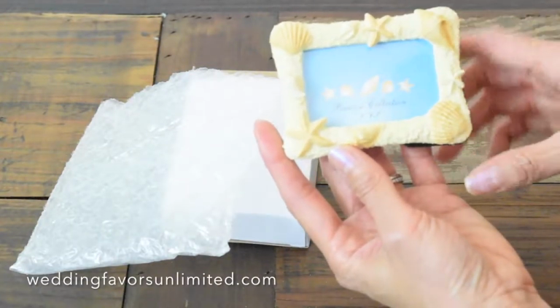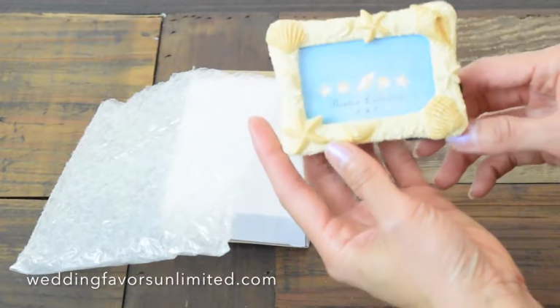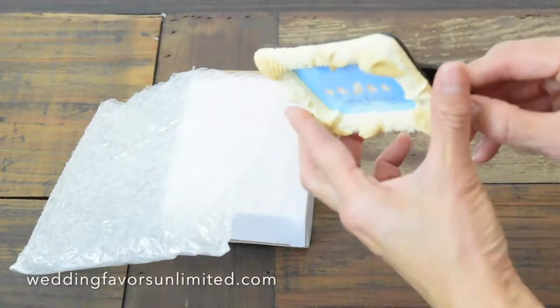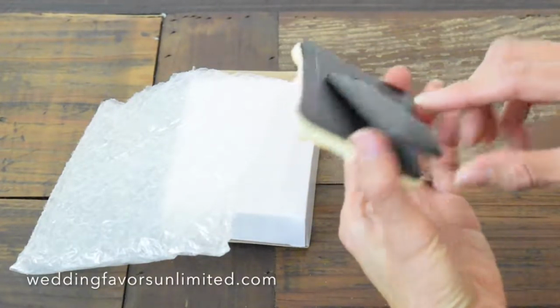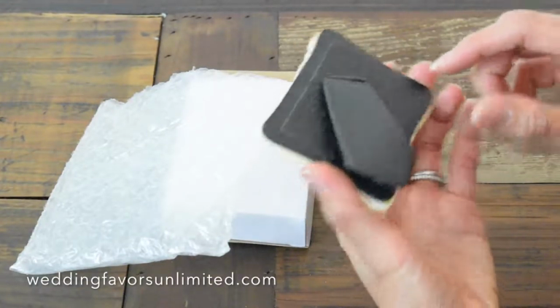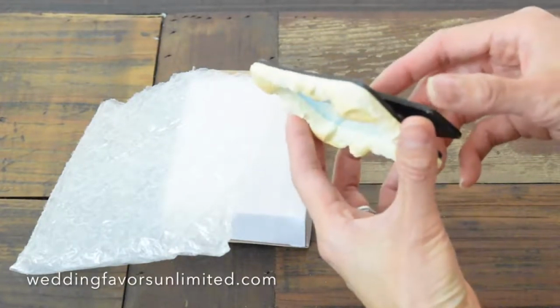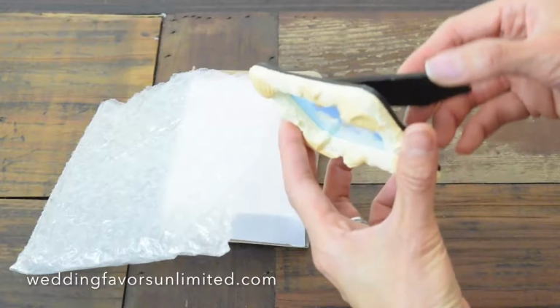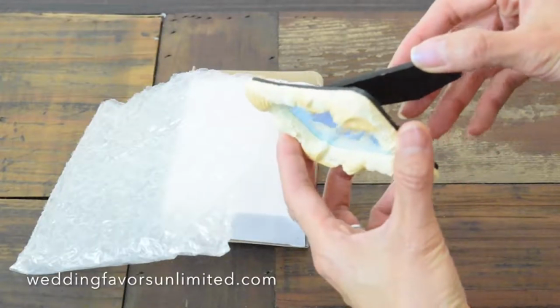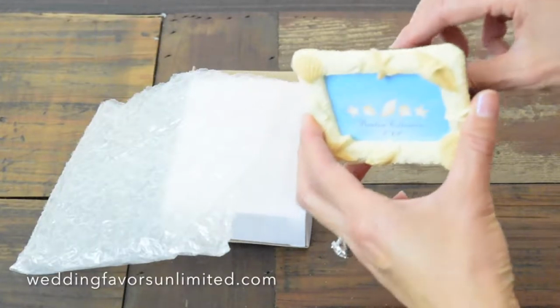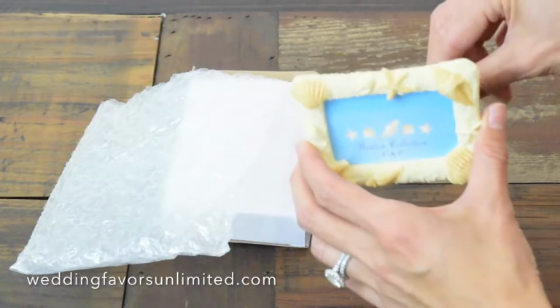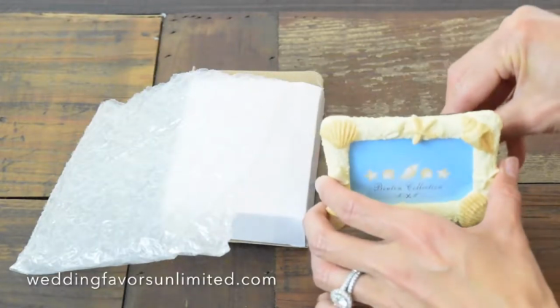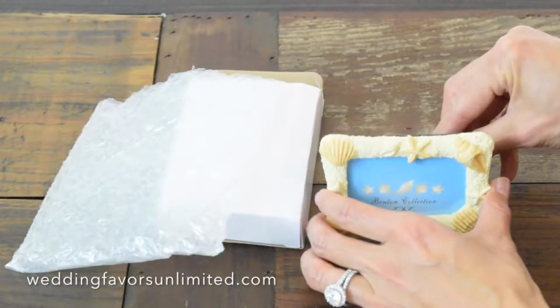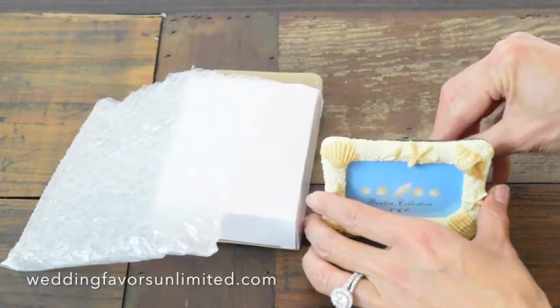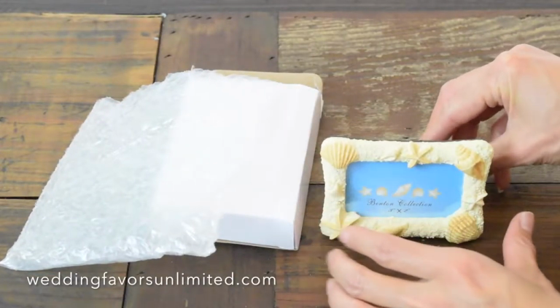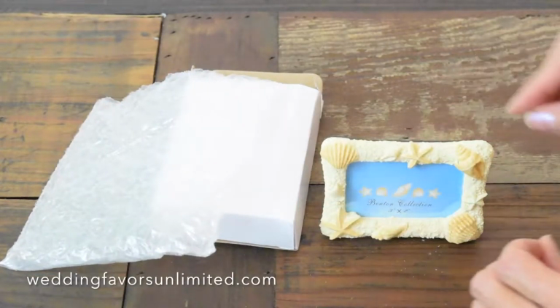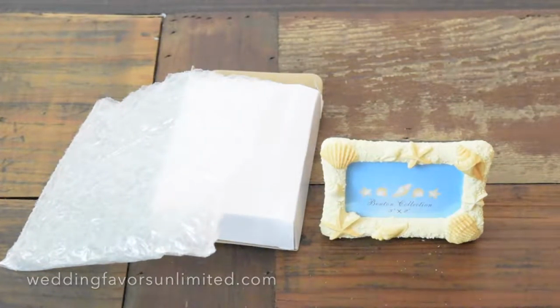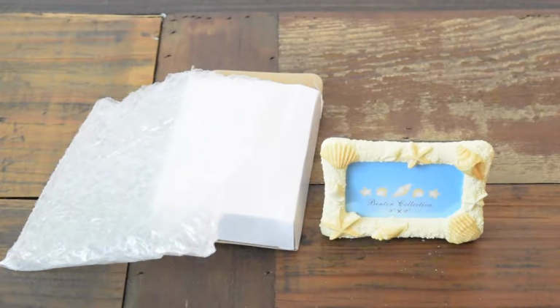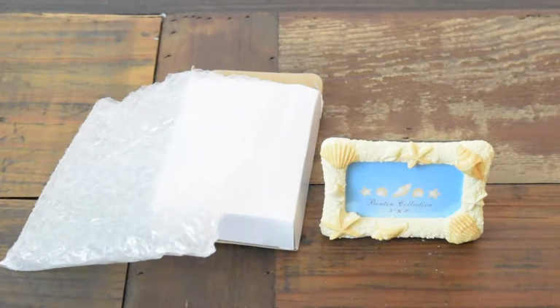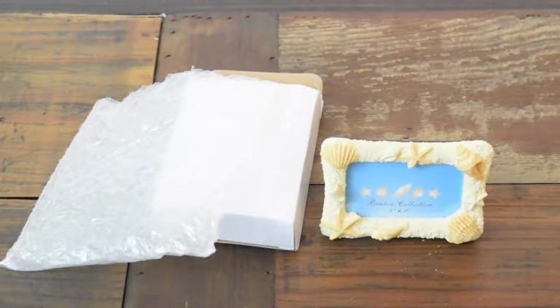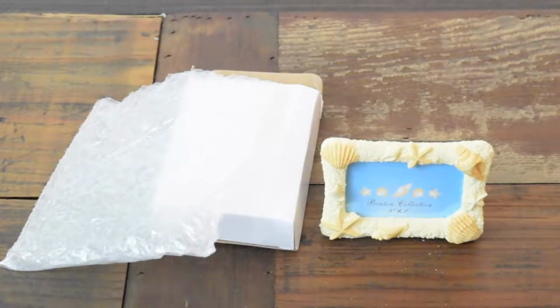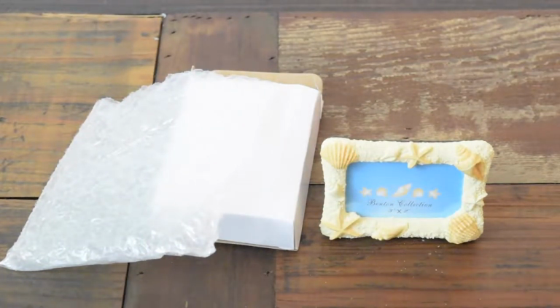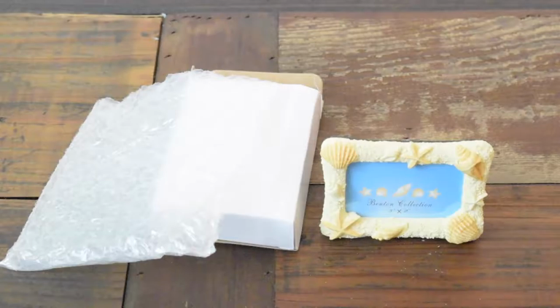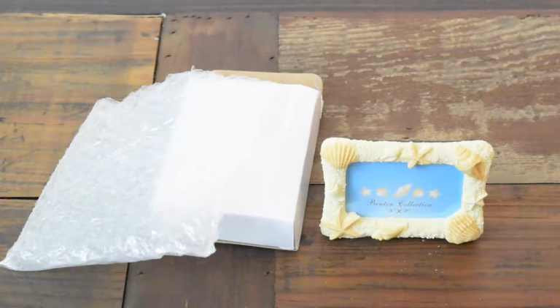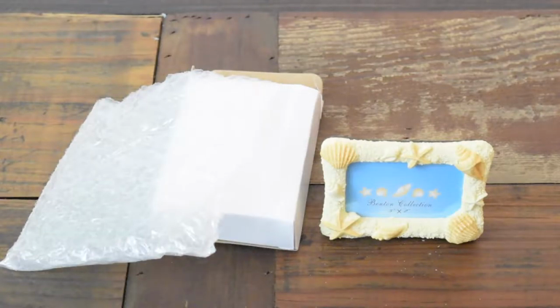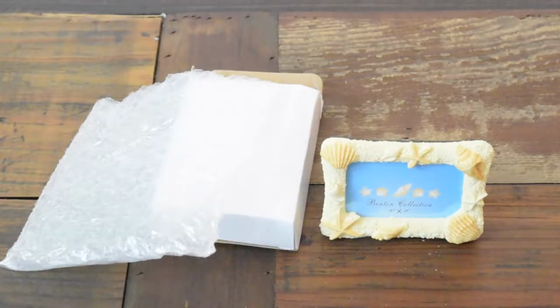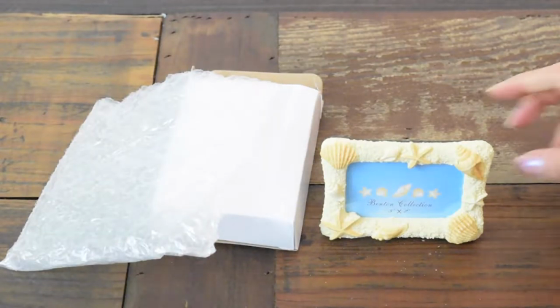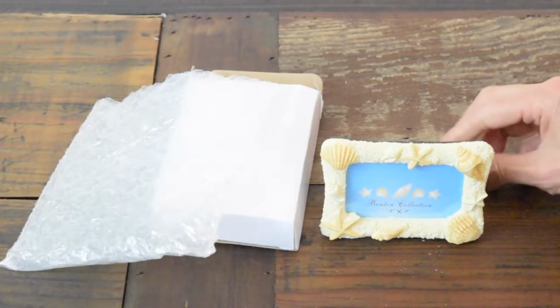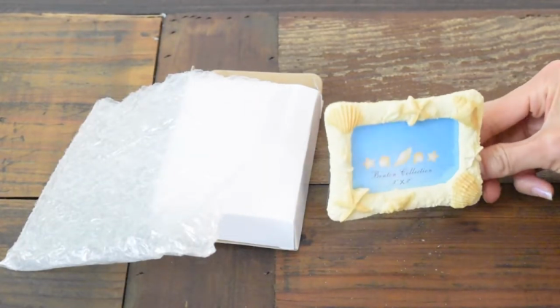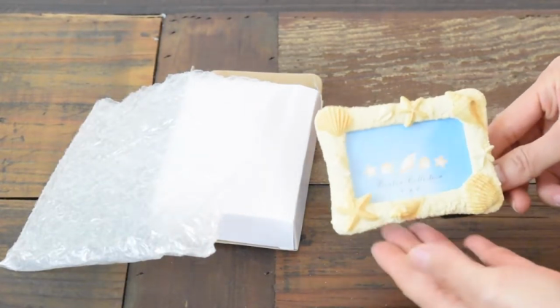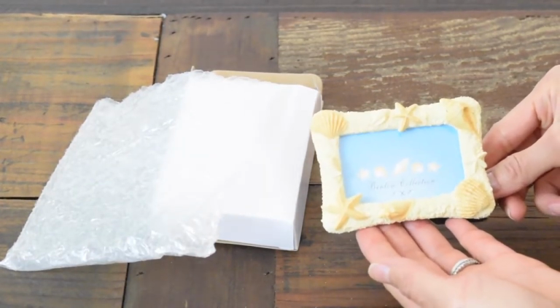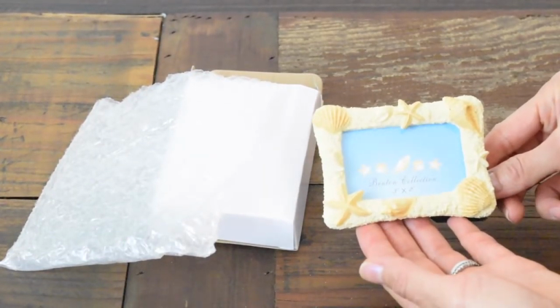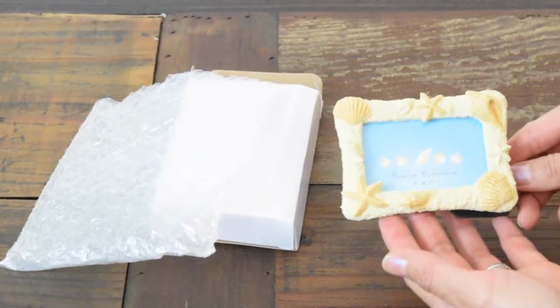It's 3x2 and has a little stand in the back where you can put your photos or your place card. And there you have it.